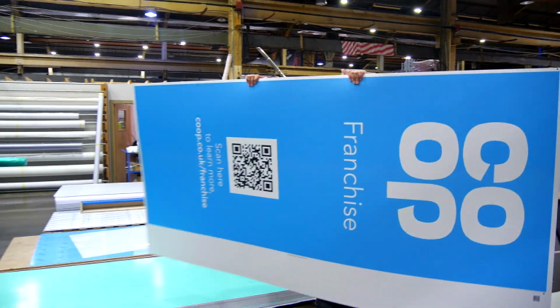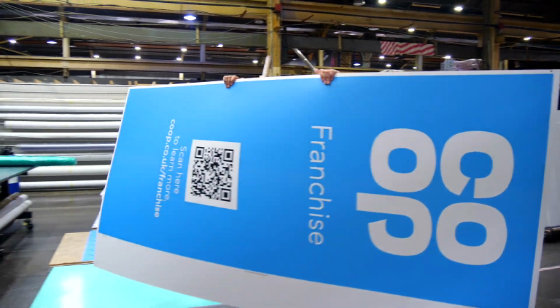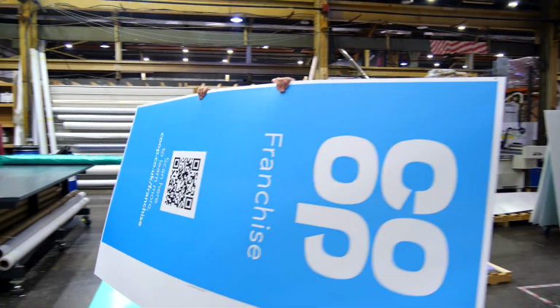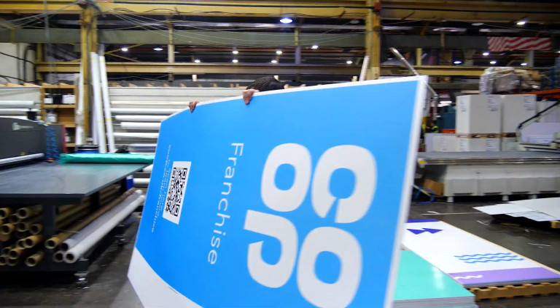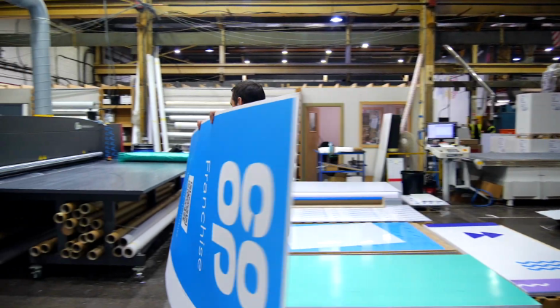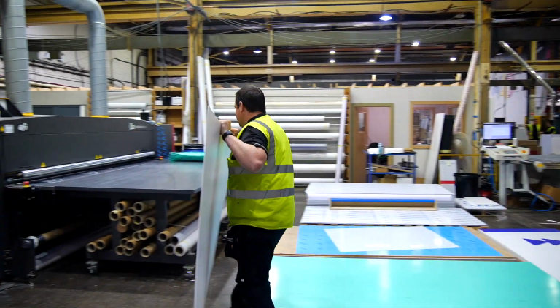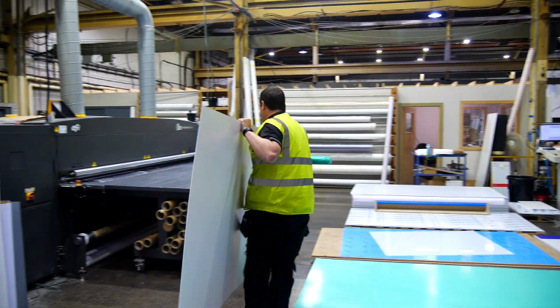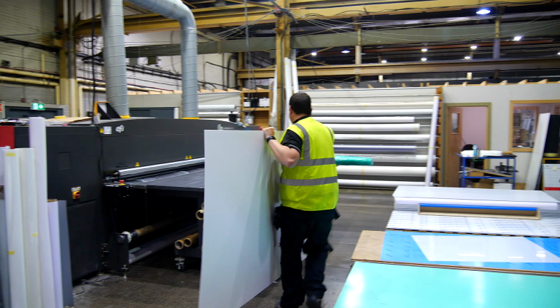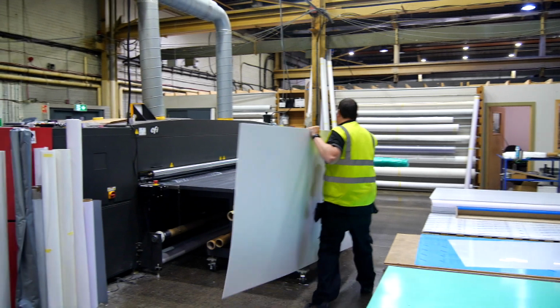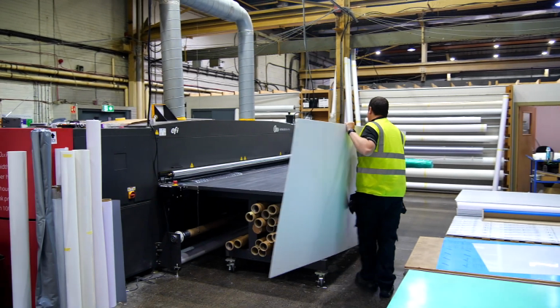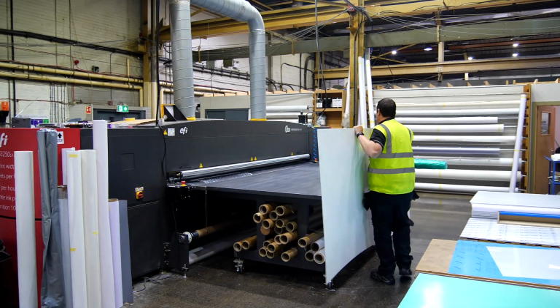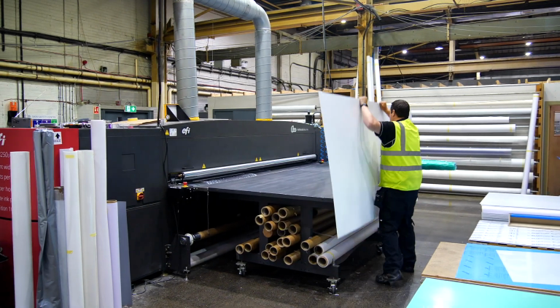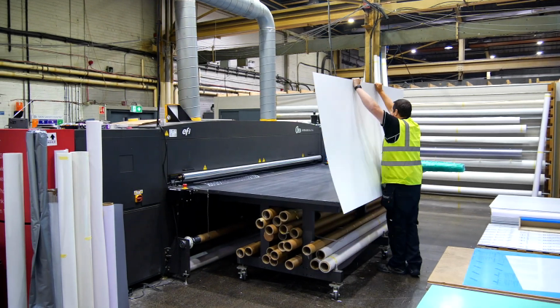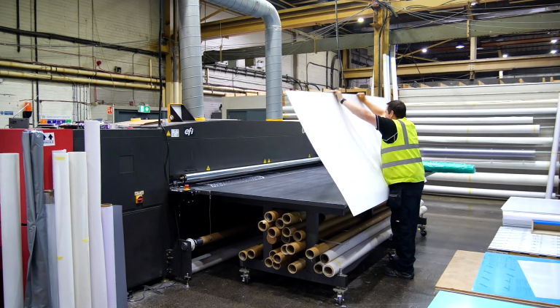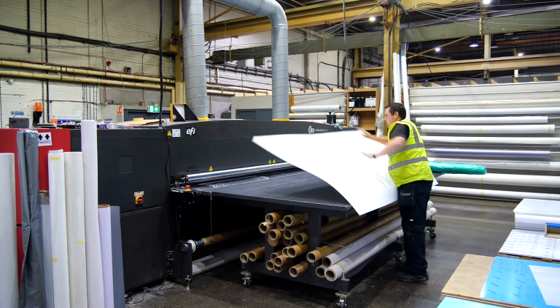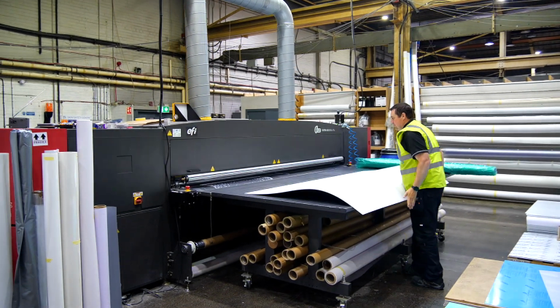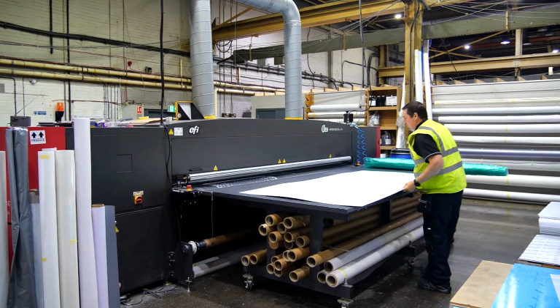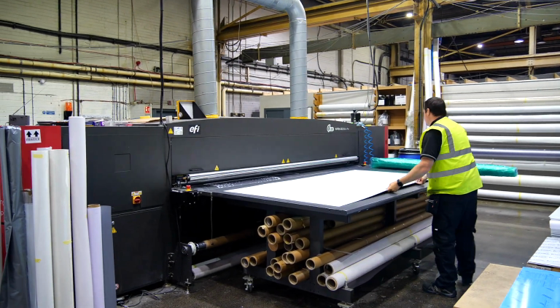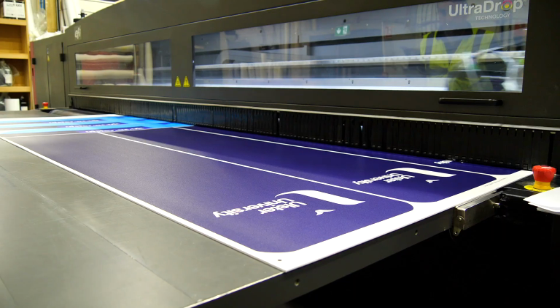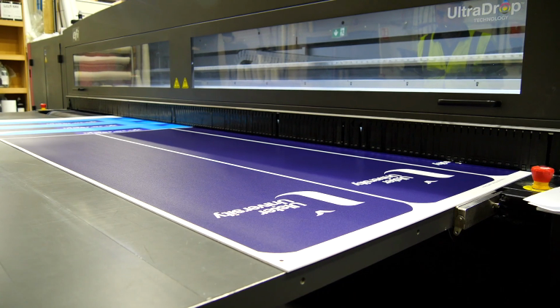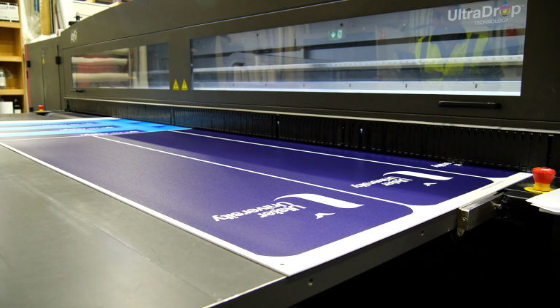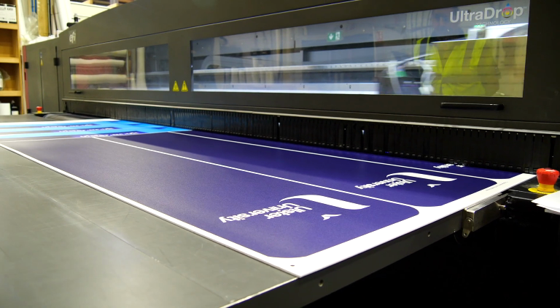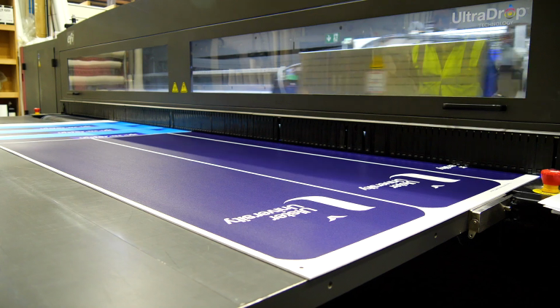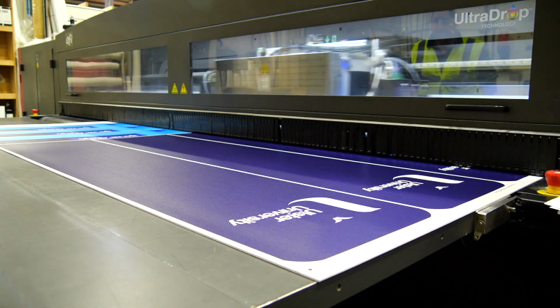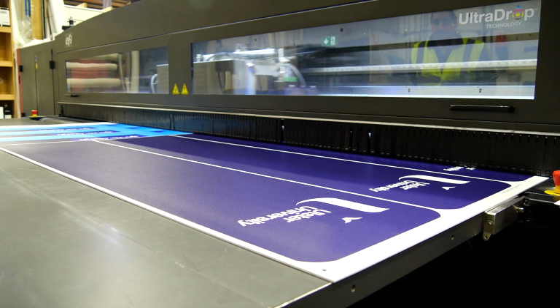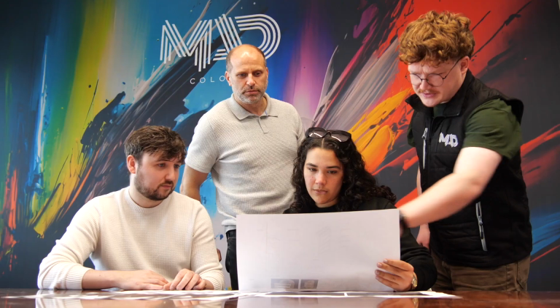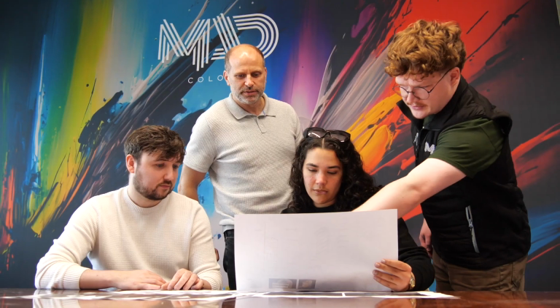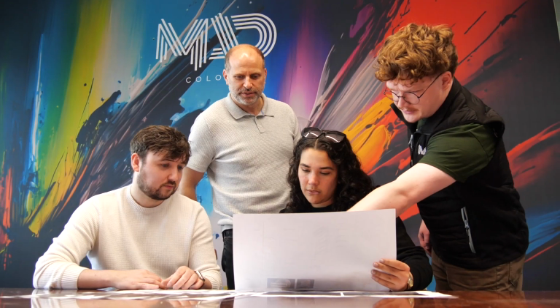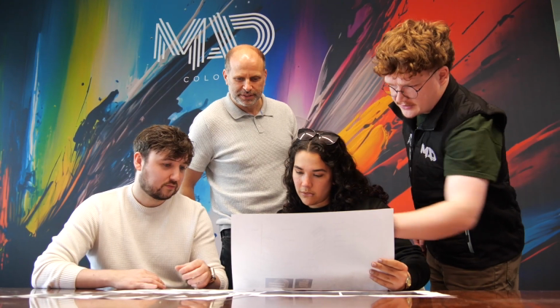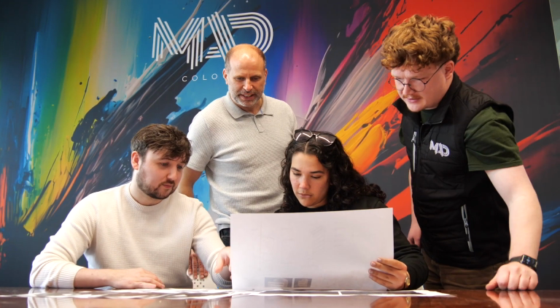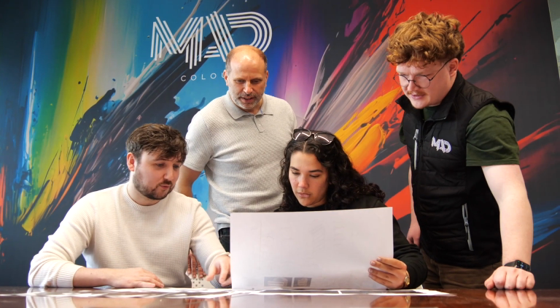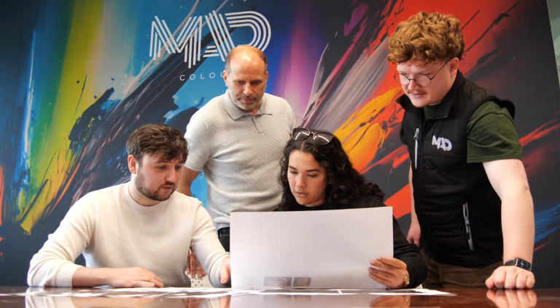MadColor is all about producing creativity materialized across the UK and Ireland. Basically we use creative design, innovative material solutions and our years of experience to deliver great results for our customers.